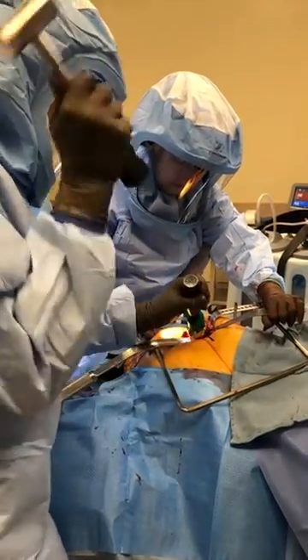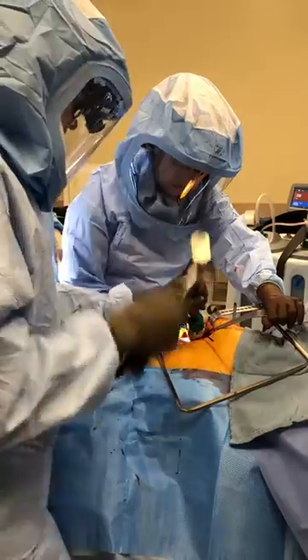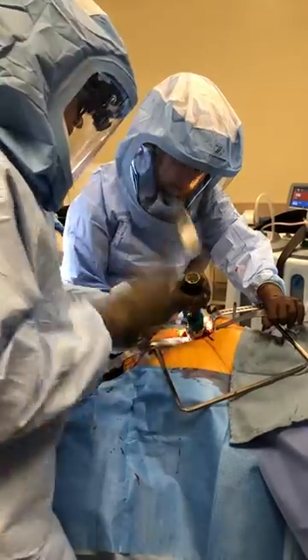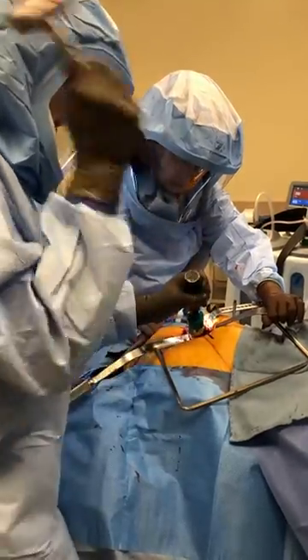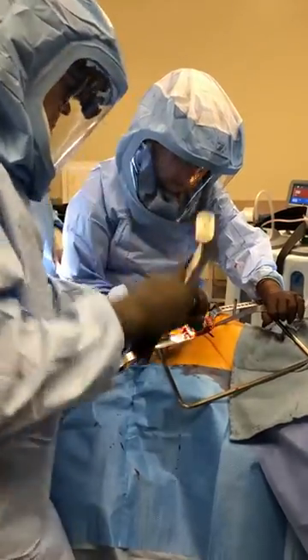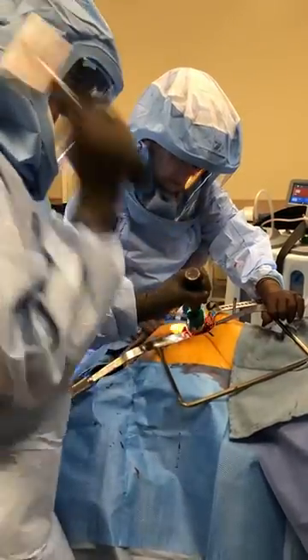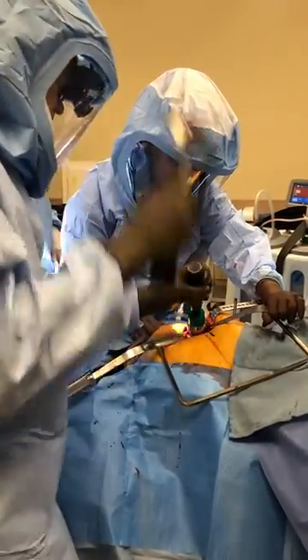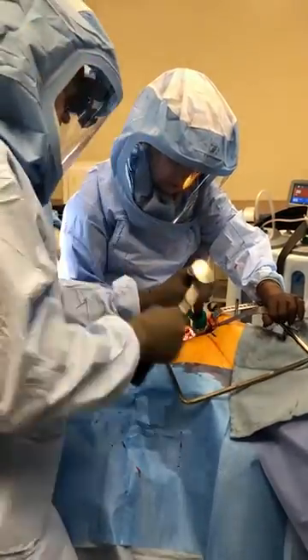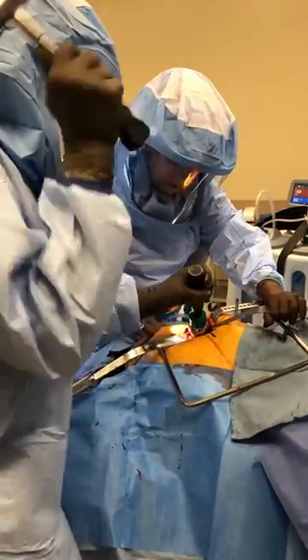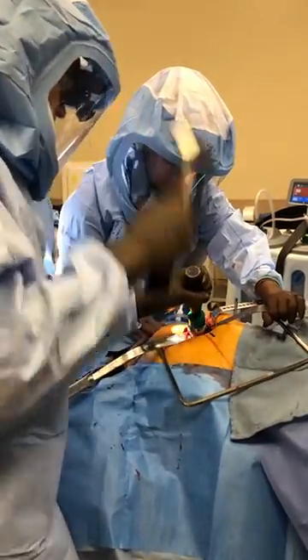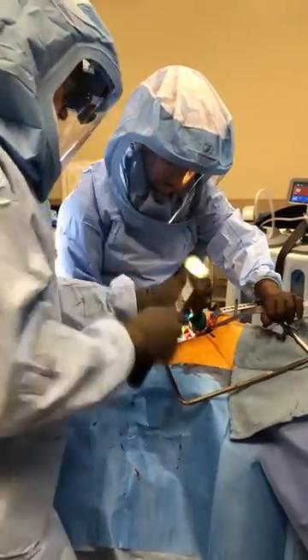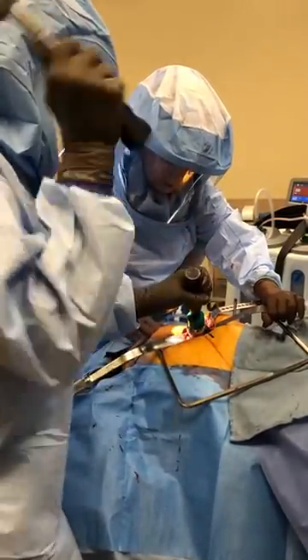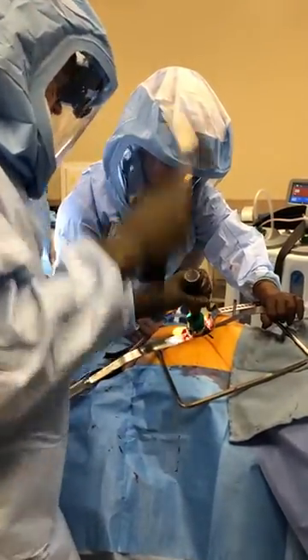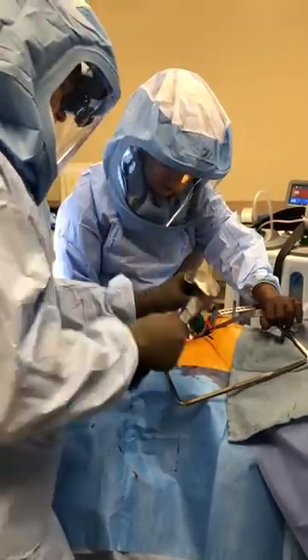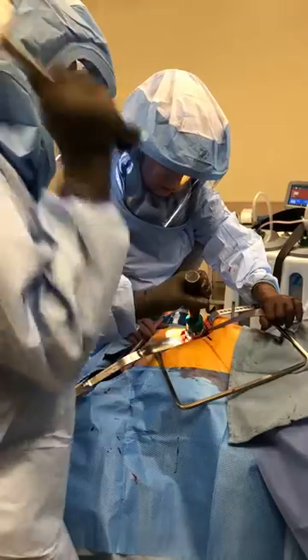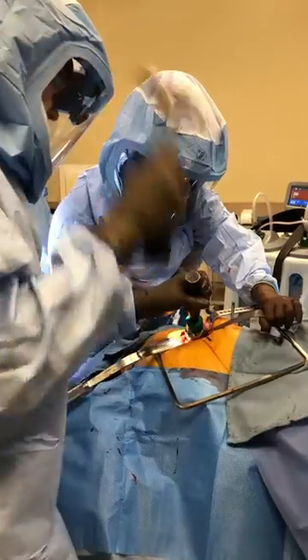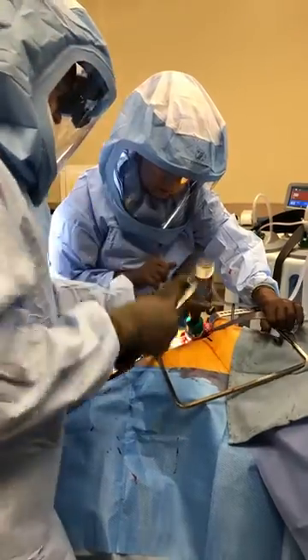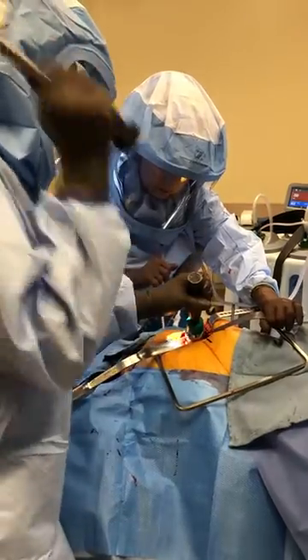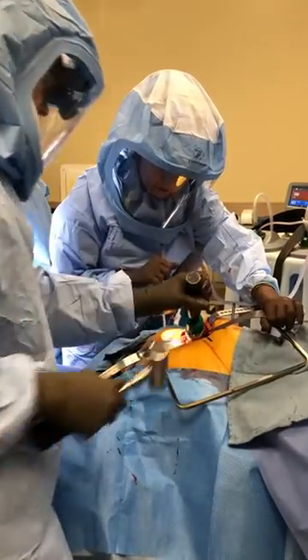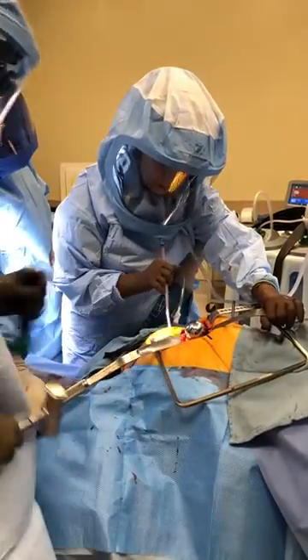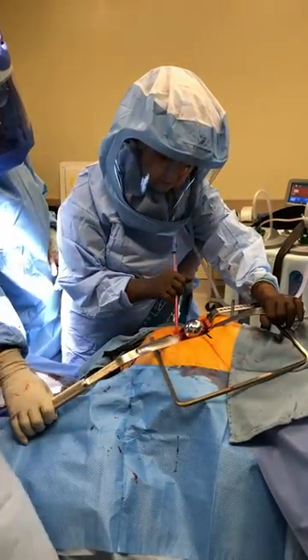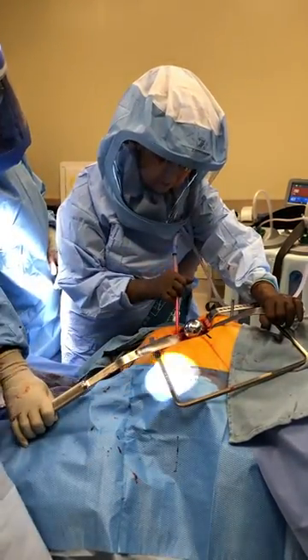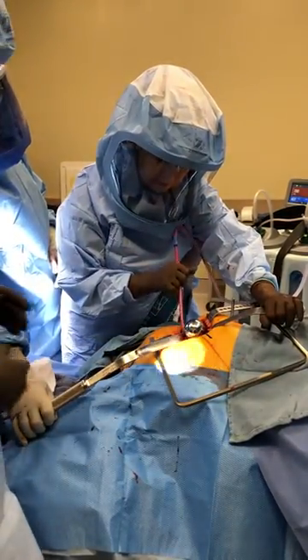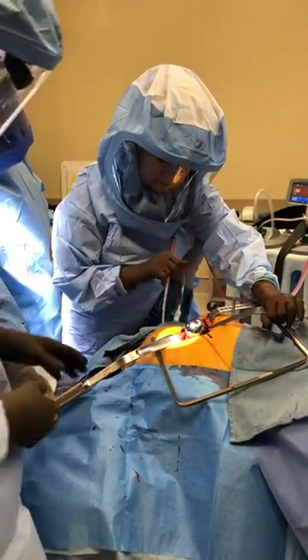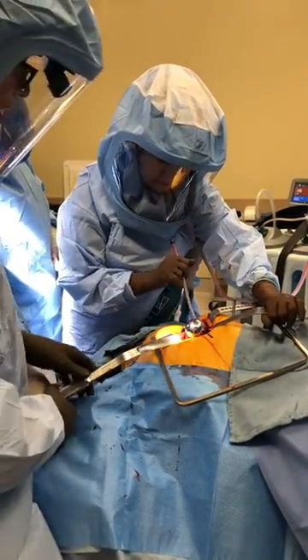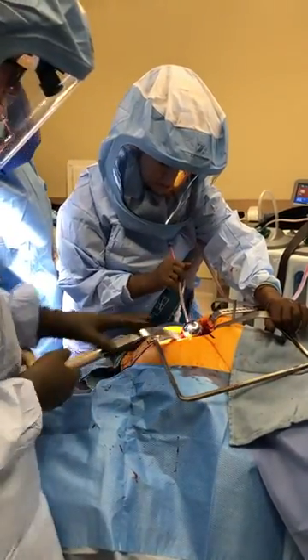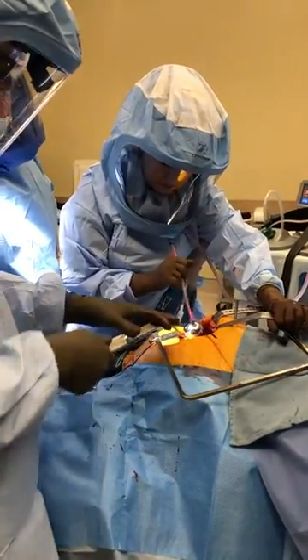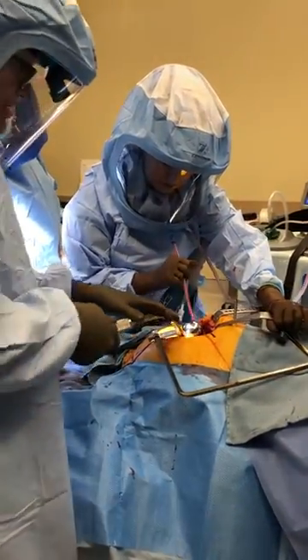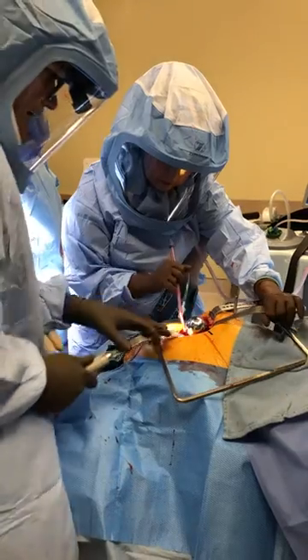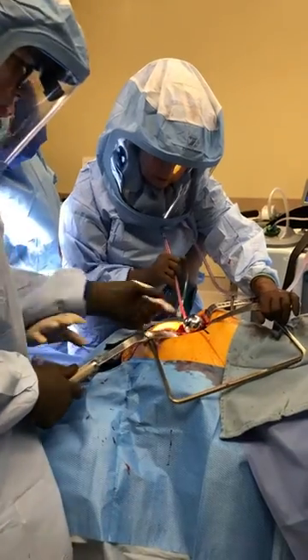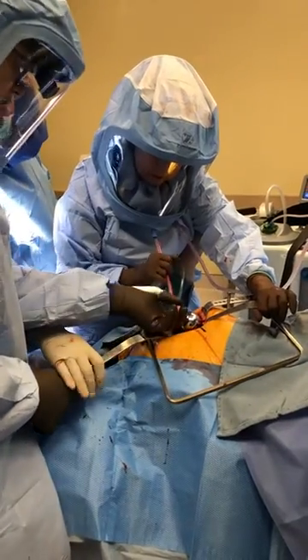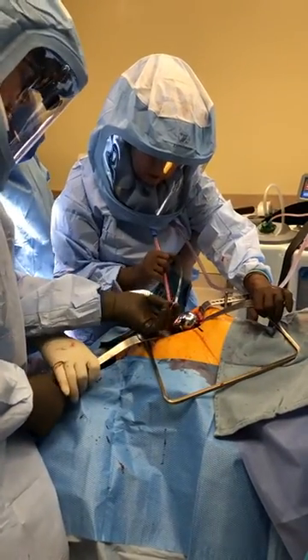All right, so you can feel — it's a little hard to feel the end point in super hard bone. You've just got to whack it harder; it can tolerate it.